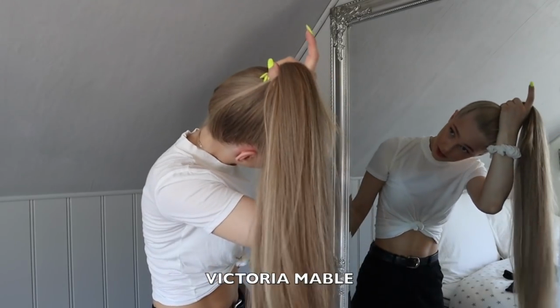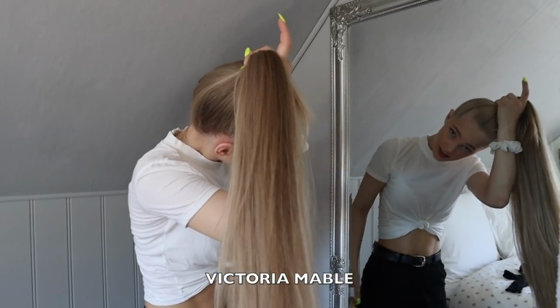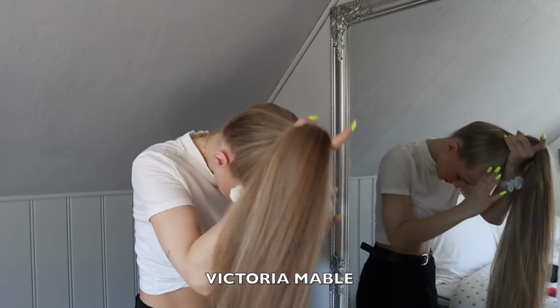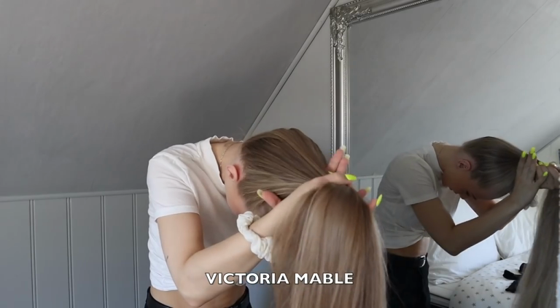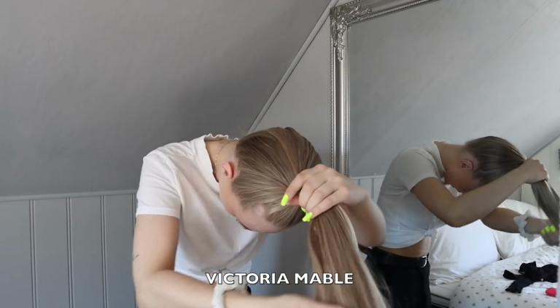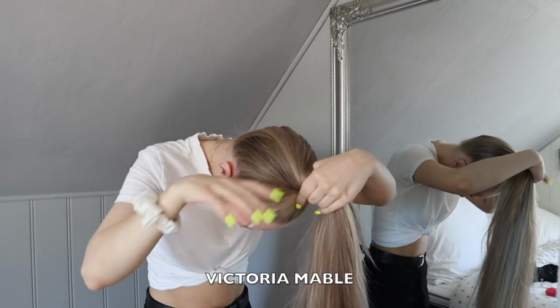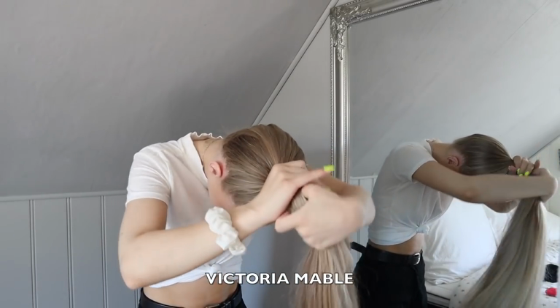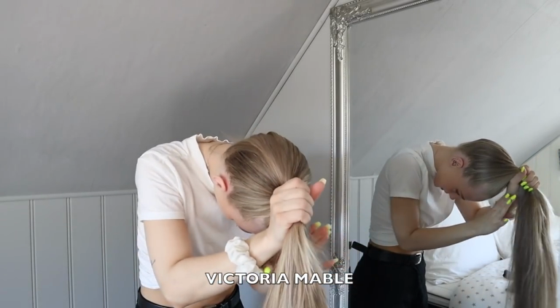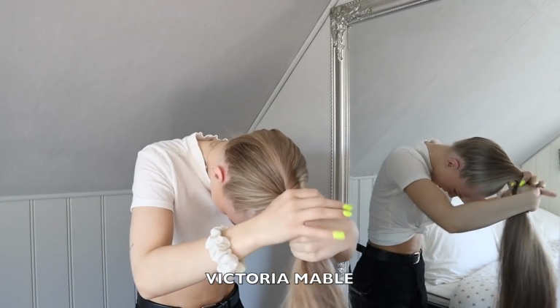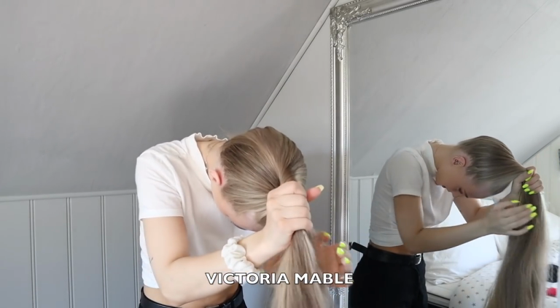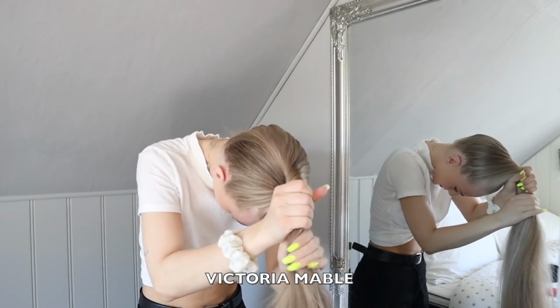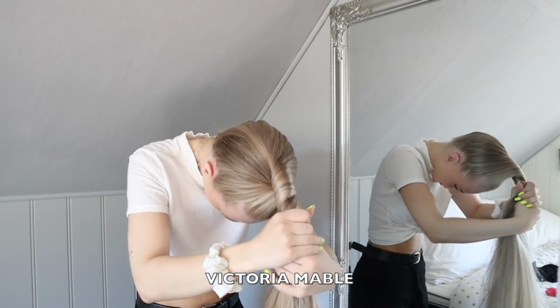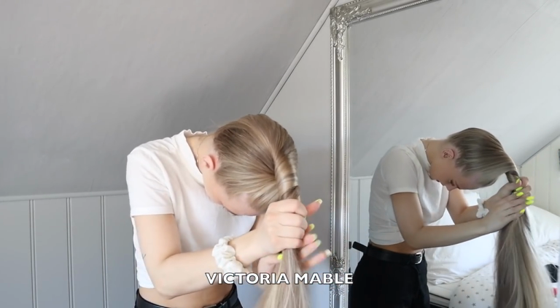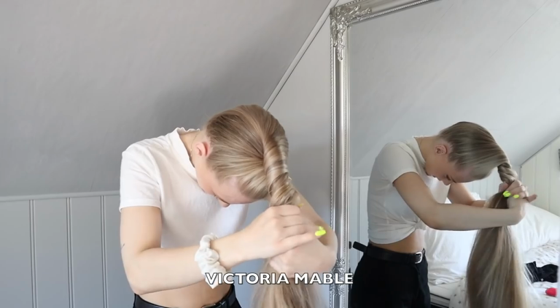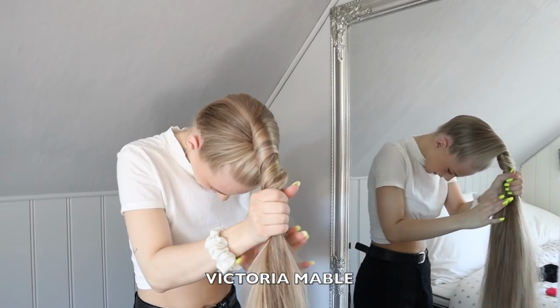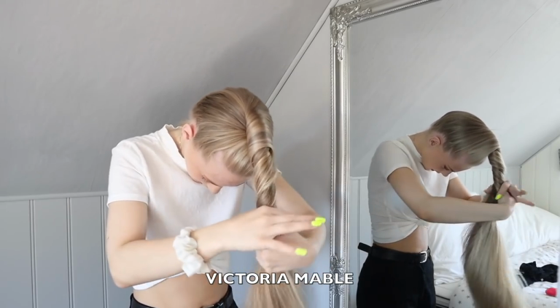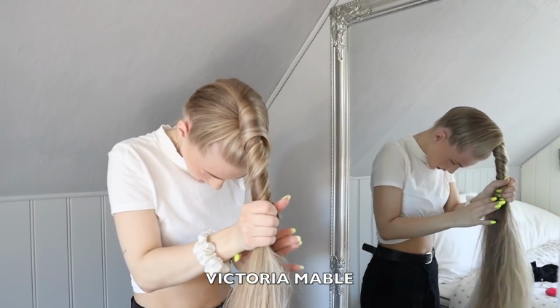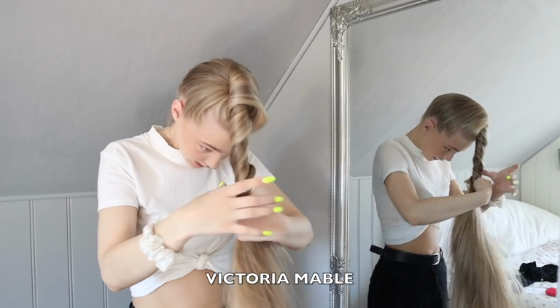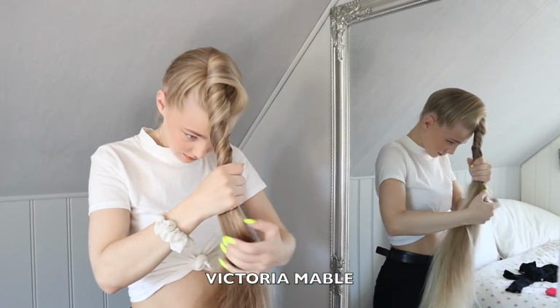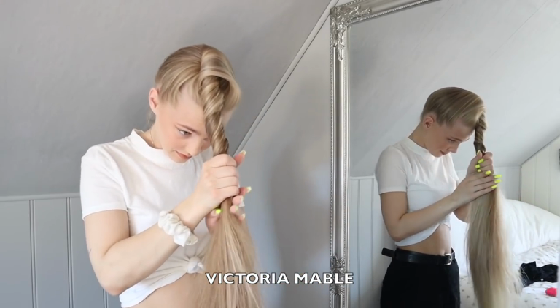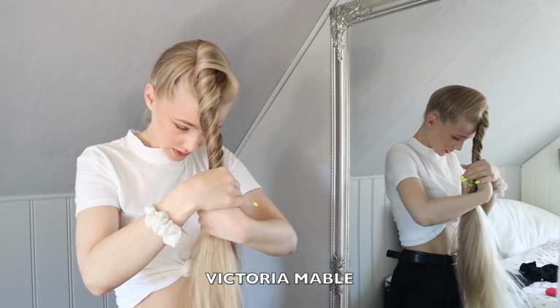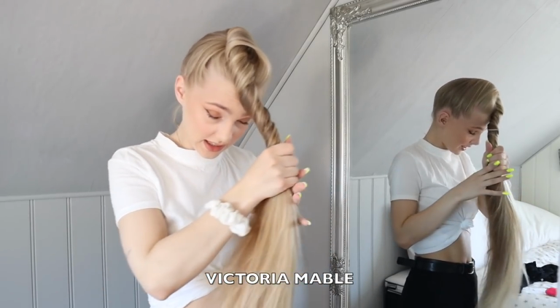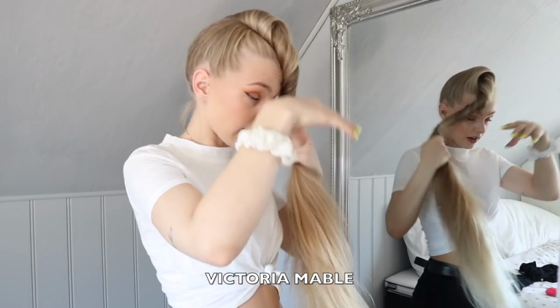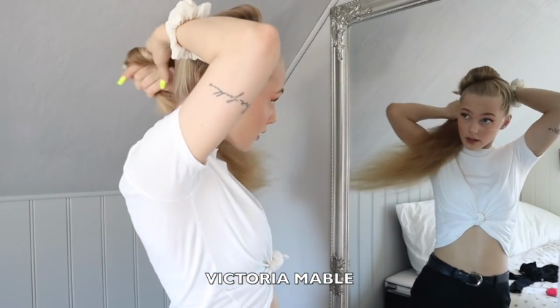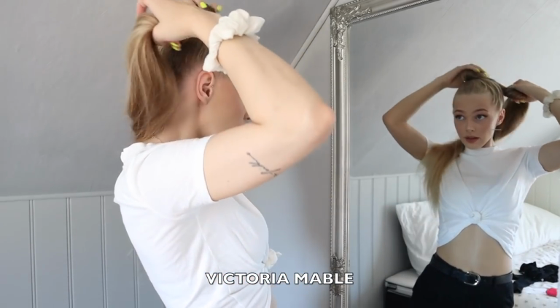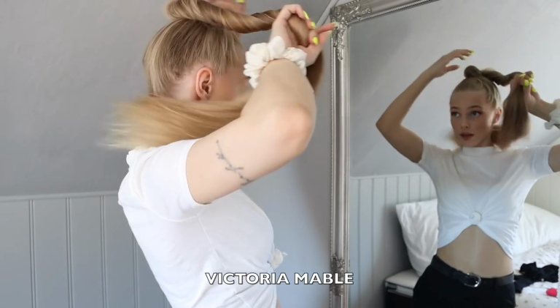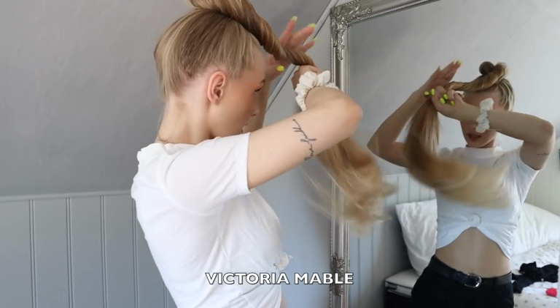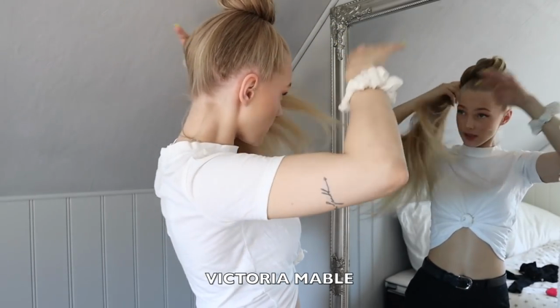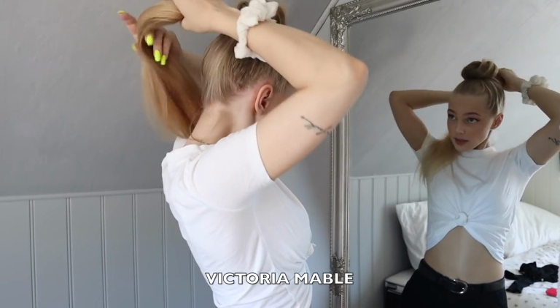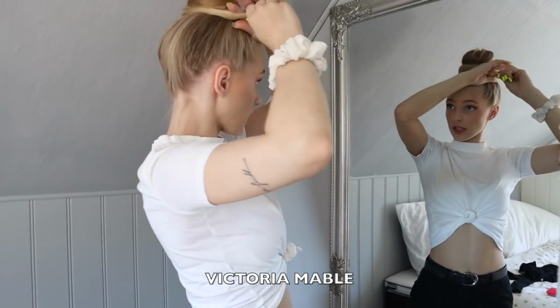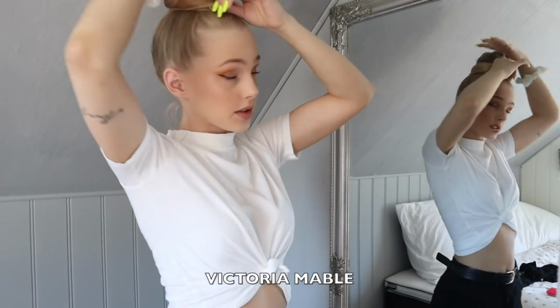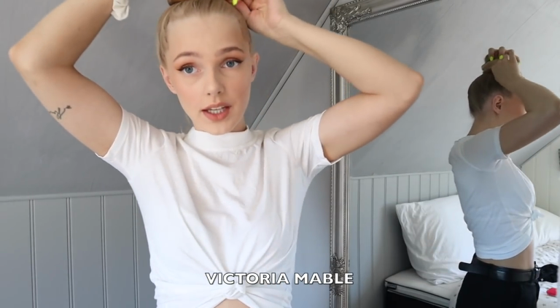Doing this, I am just starting — just twisting the hair. So yeah, I just do this.